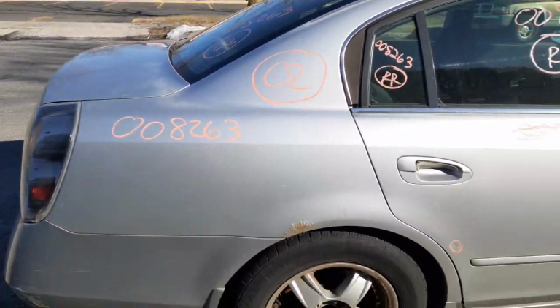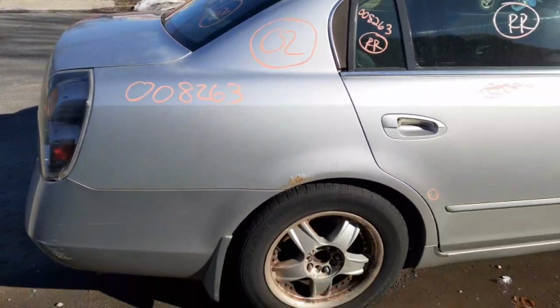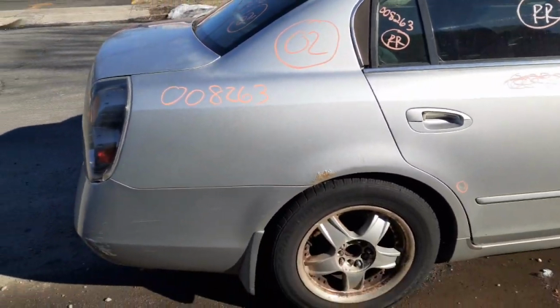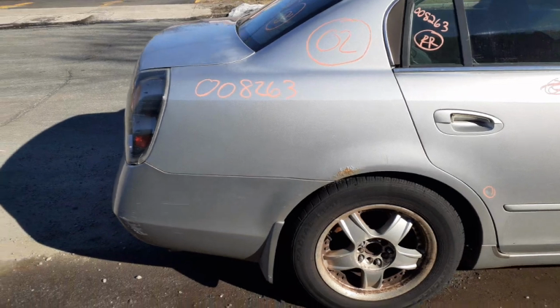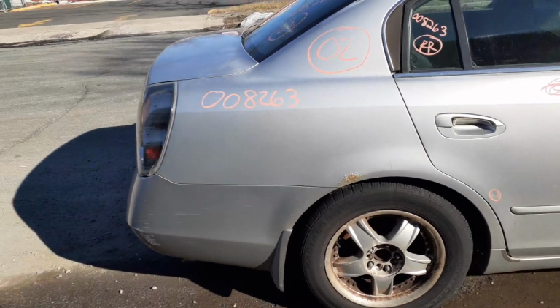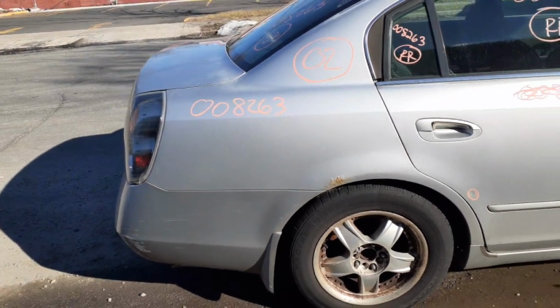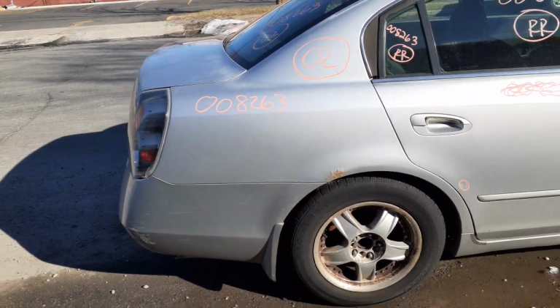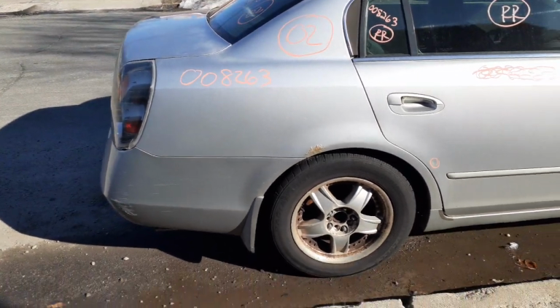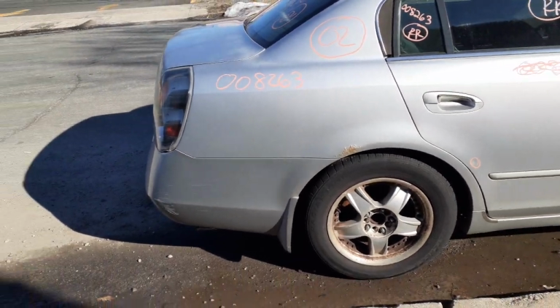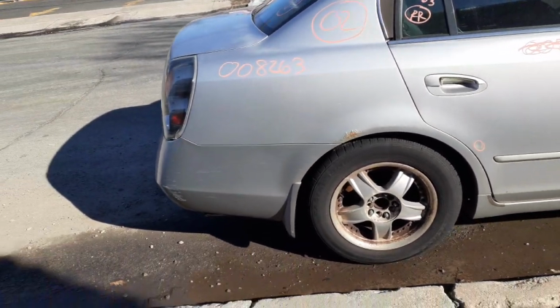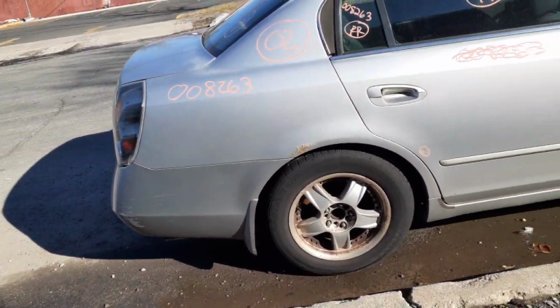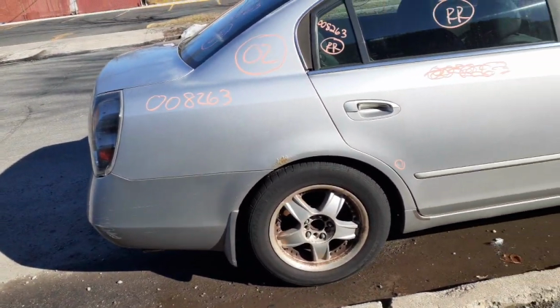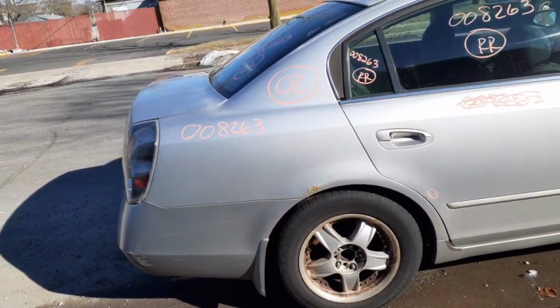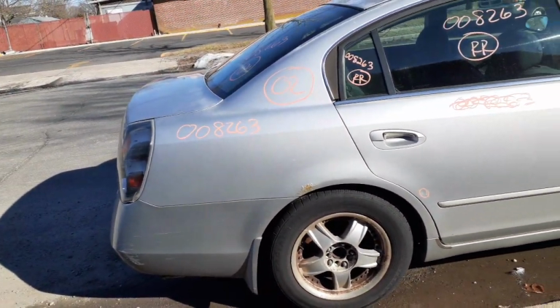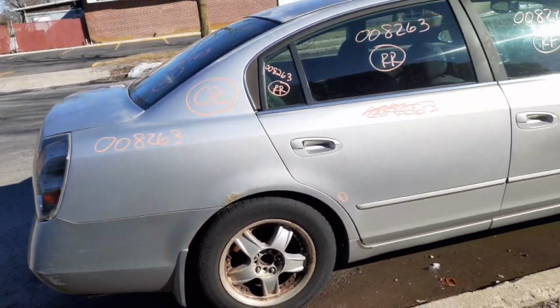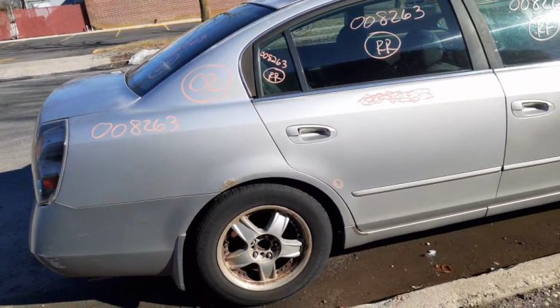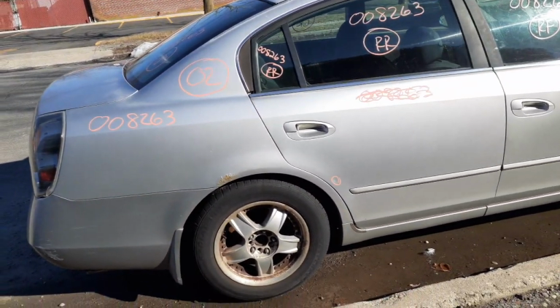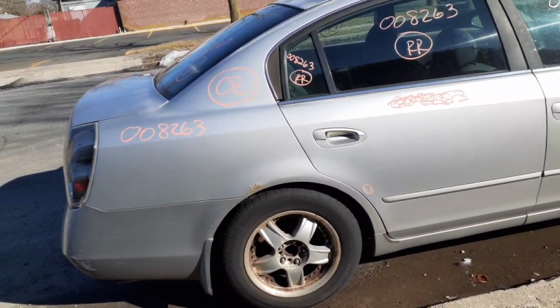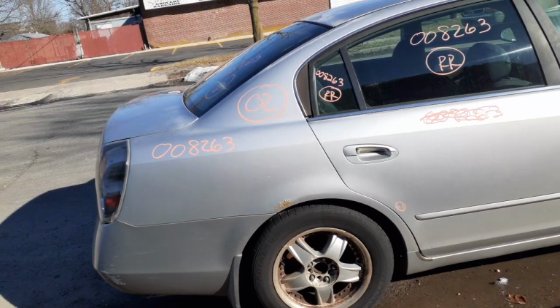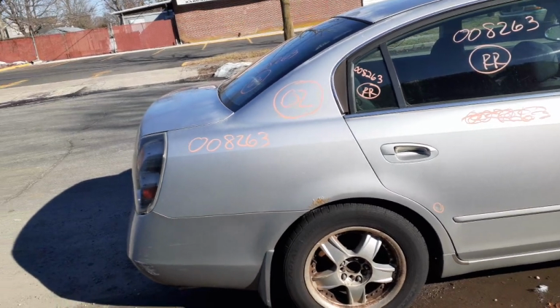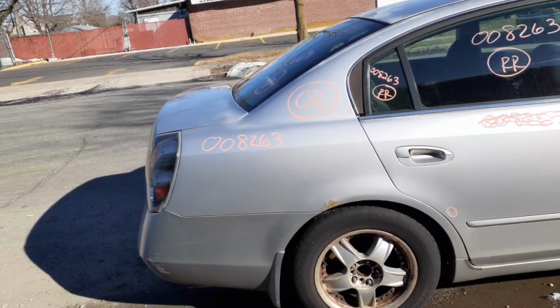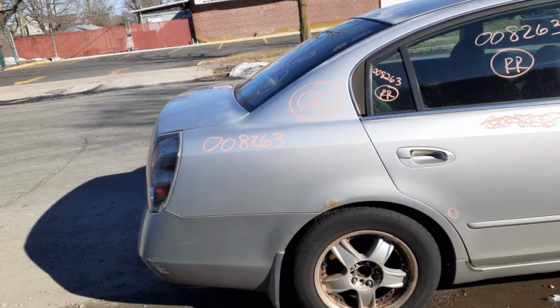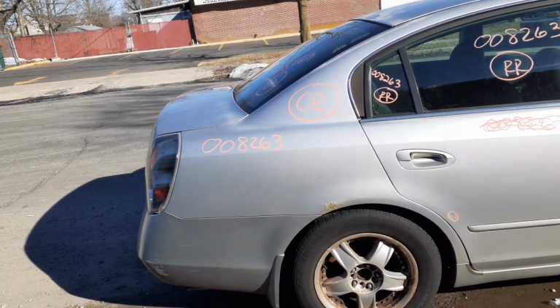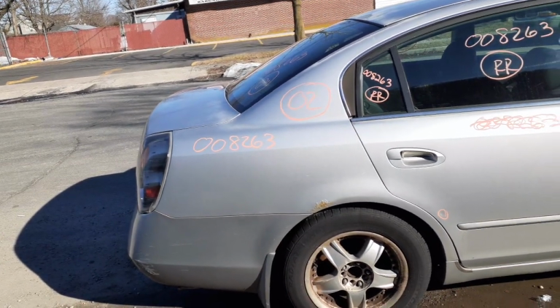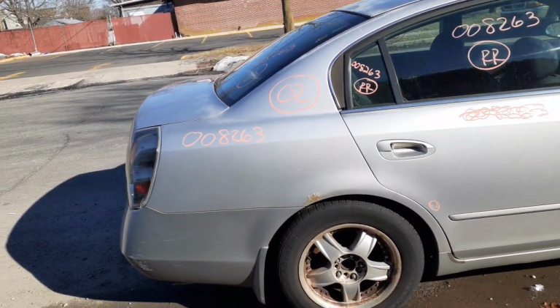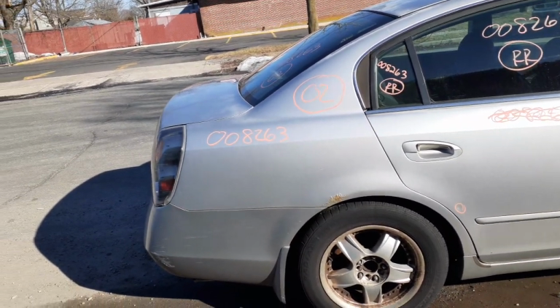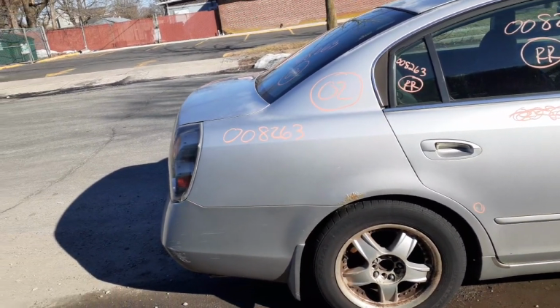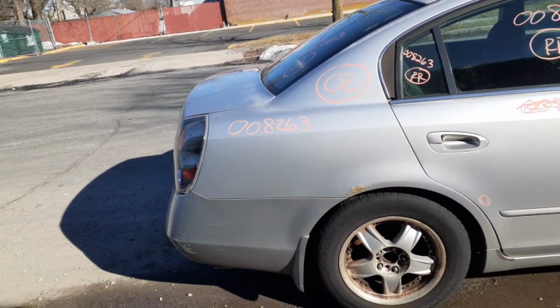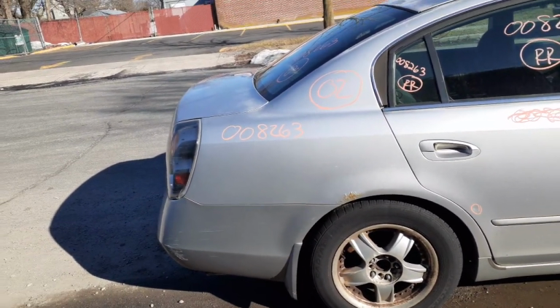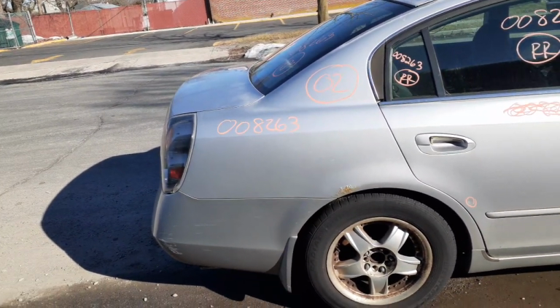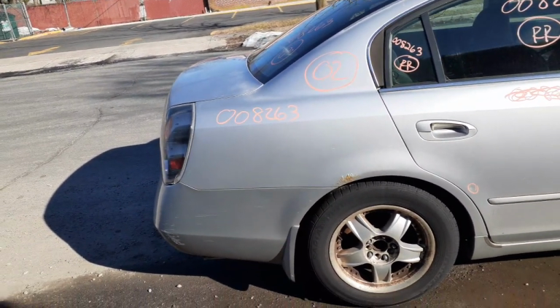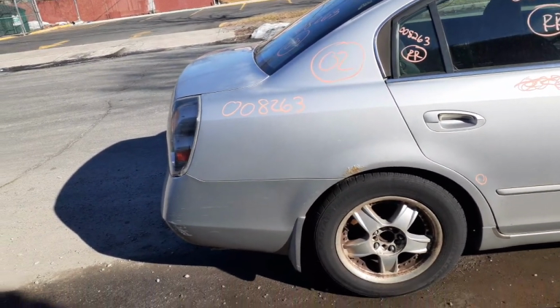You do got disc brake suspensions in the back, also in the front. Fronts are complete: strut, spindle, lower rotor, caliper — no ABS. The back is all complete, no ABS.